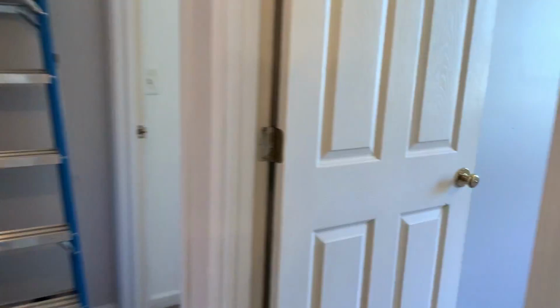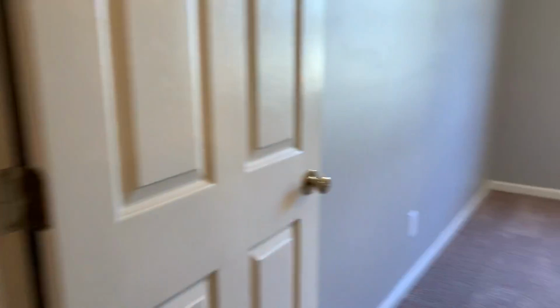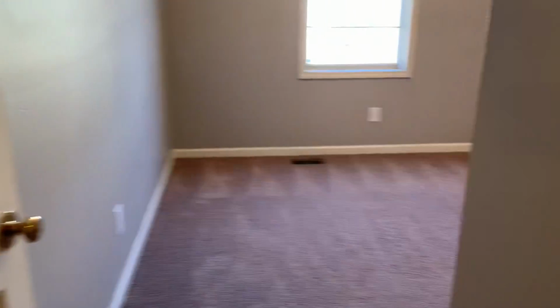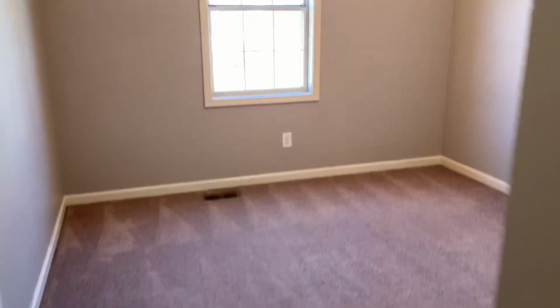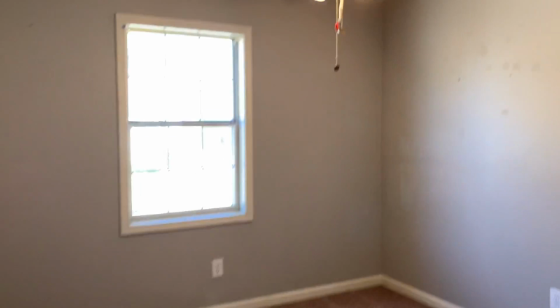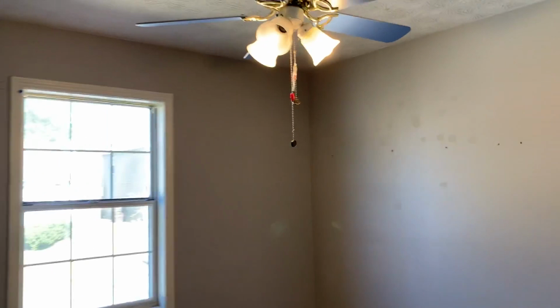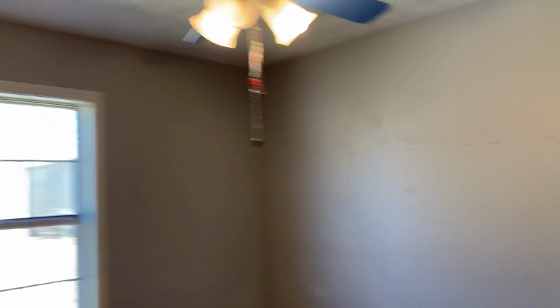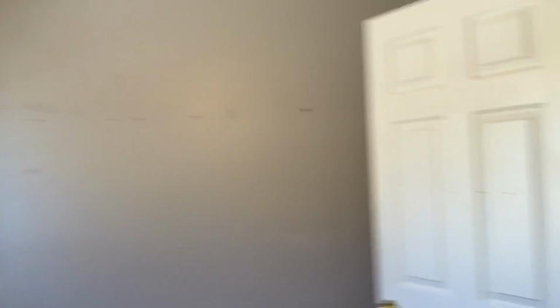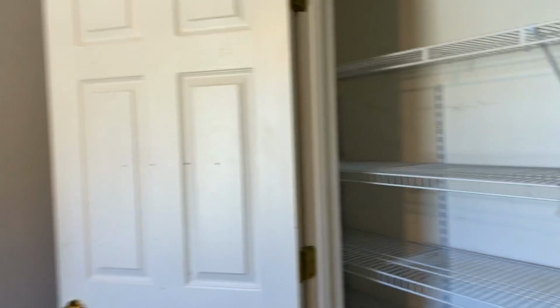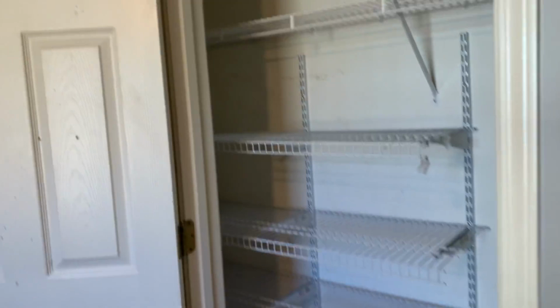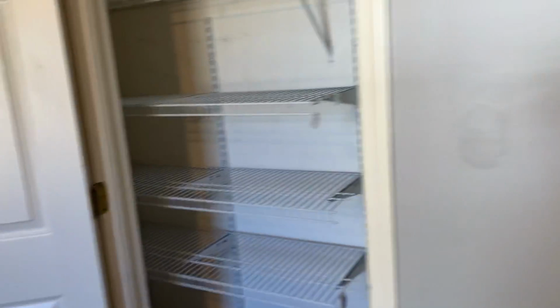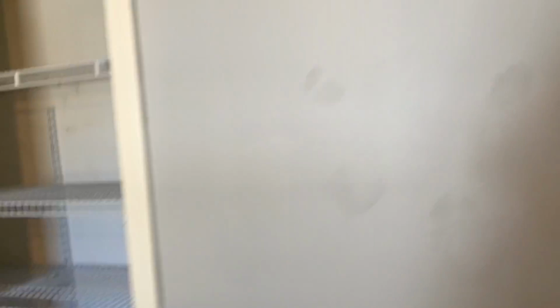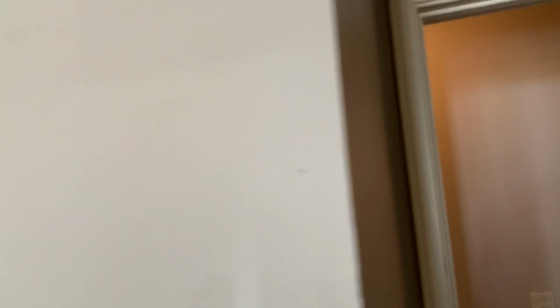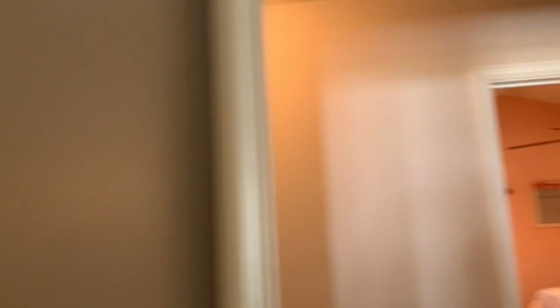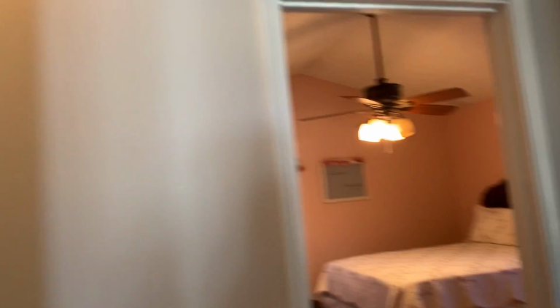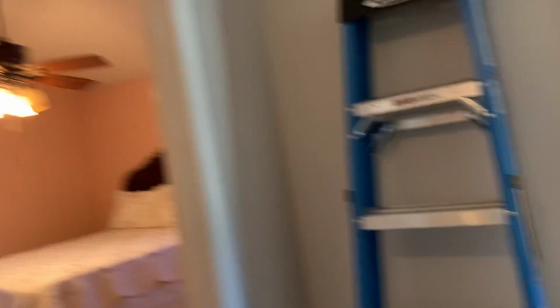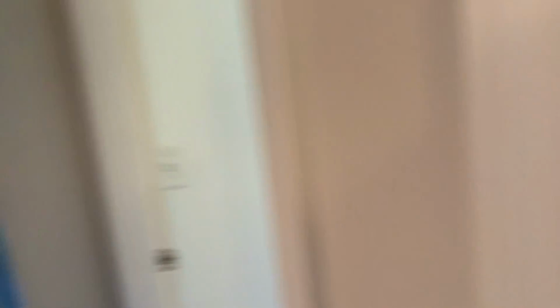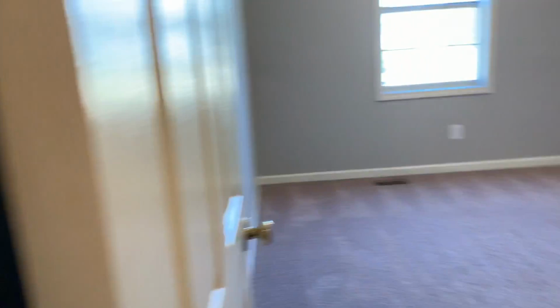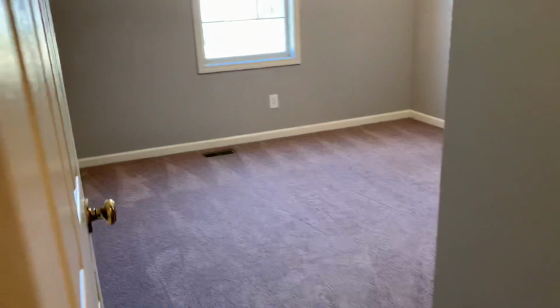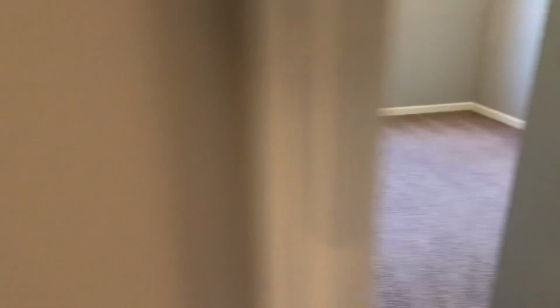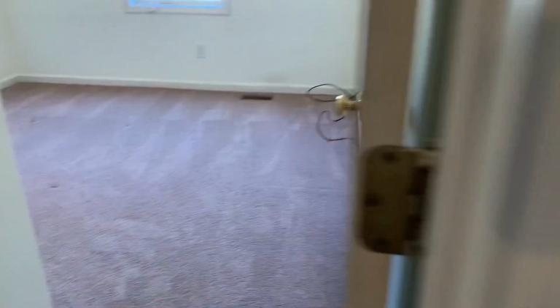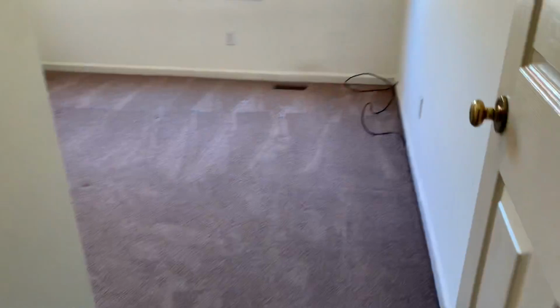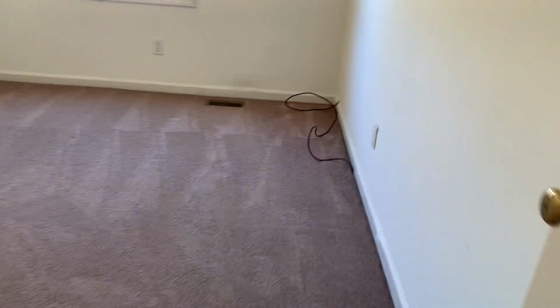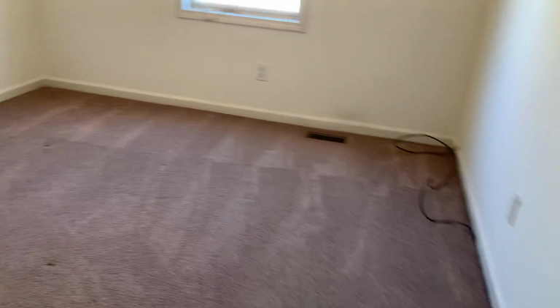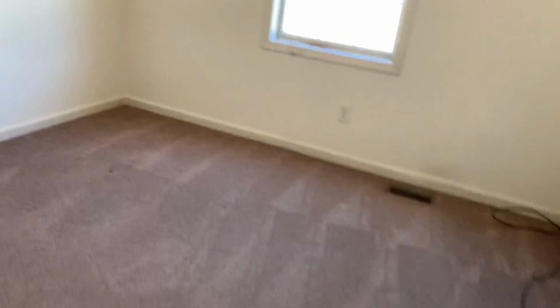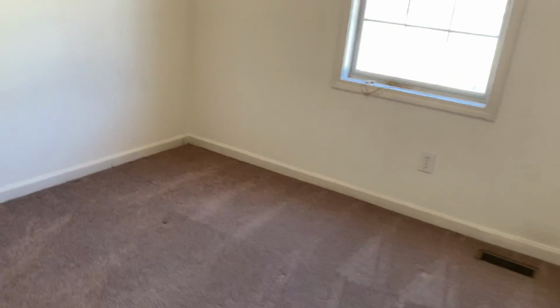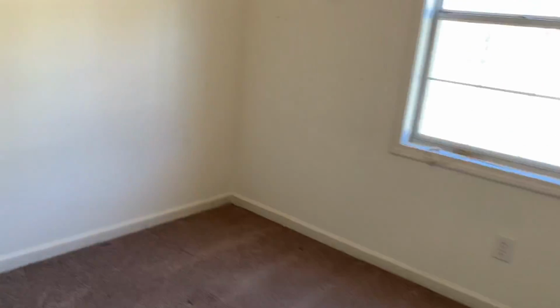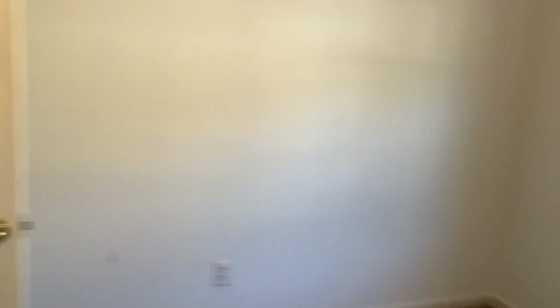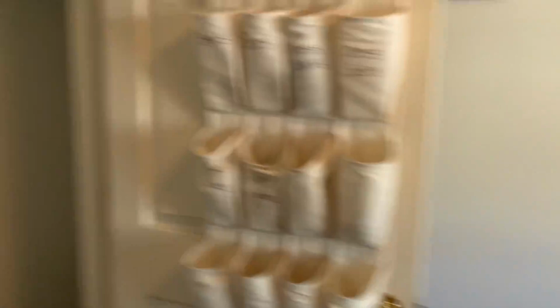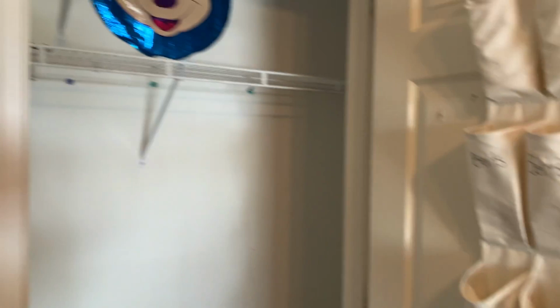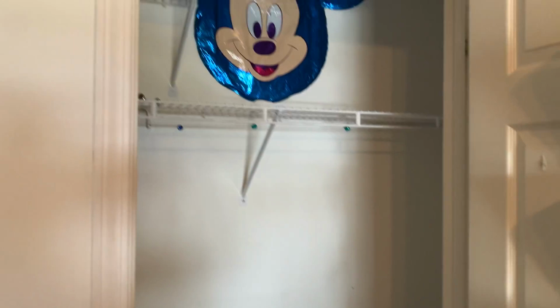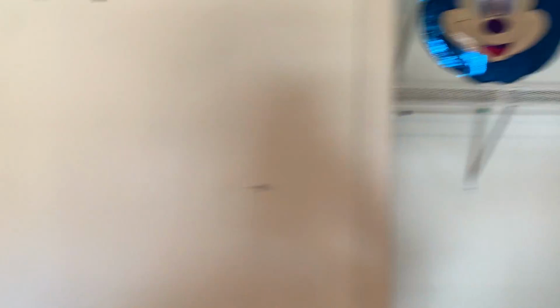First bedroom on the right. Window, closet. Carpet — not brand new, but in fairly good shape. Closet here.